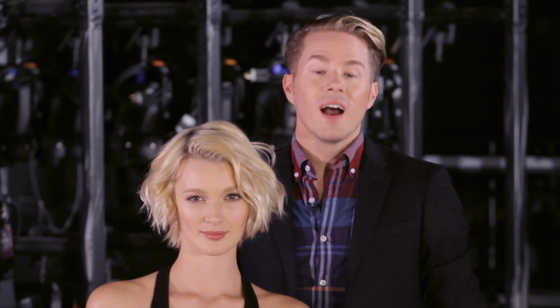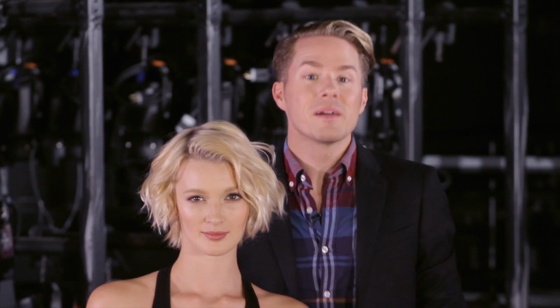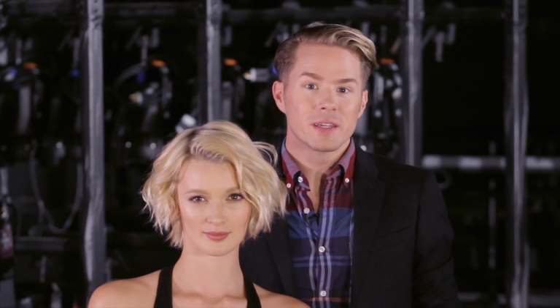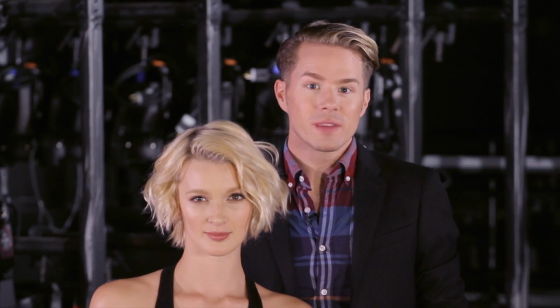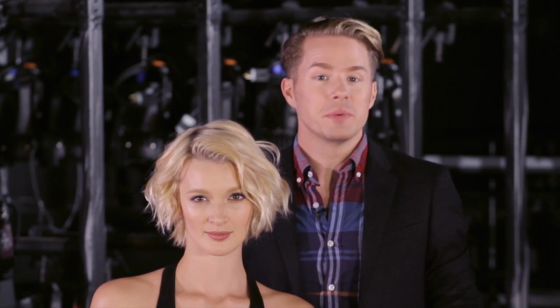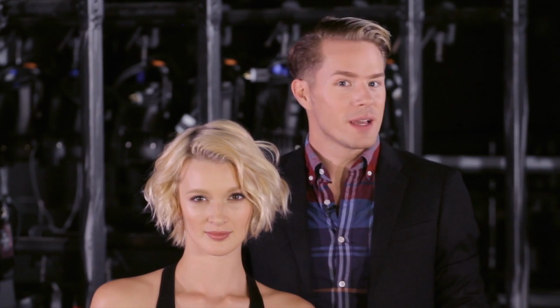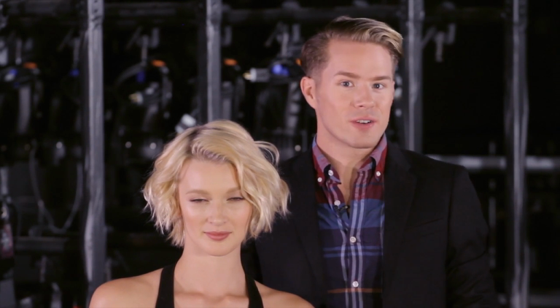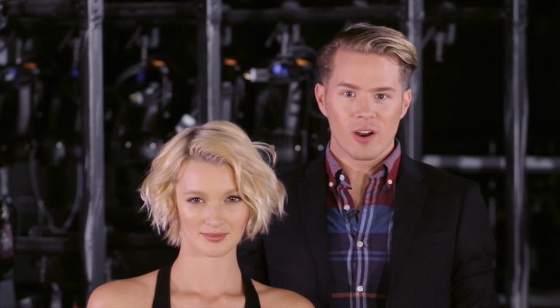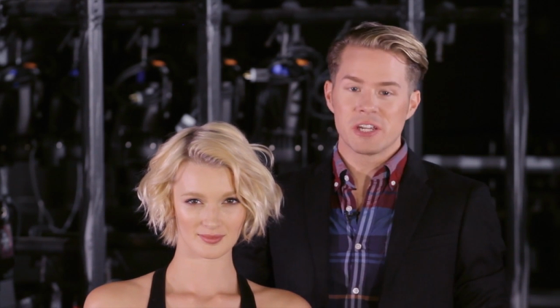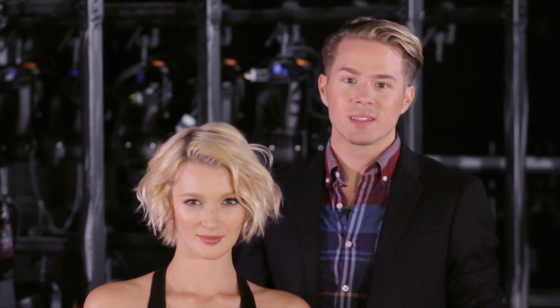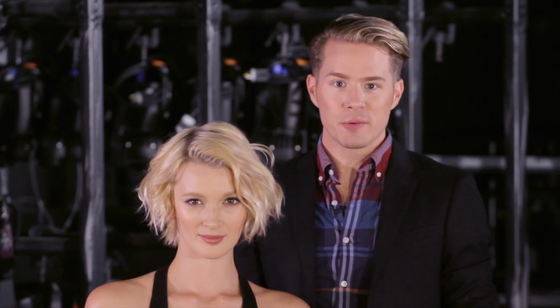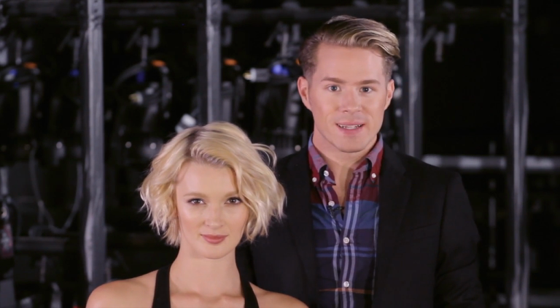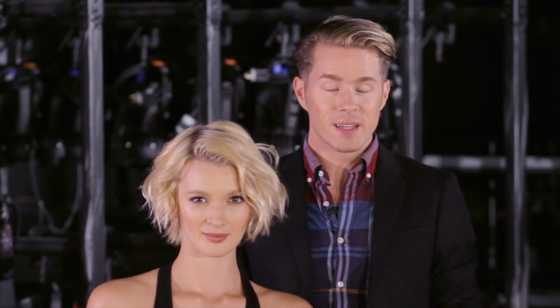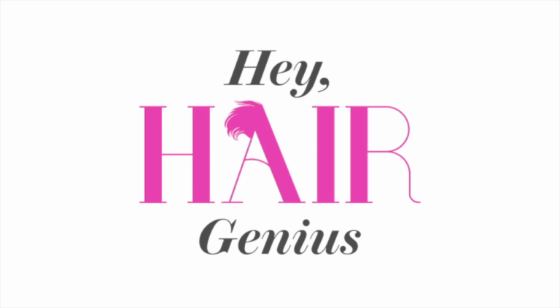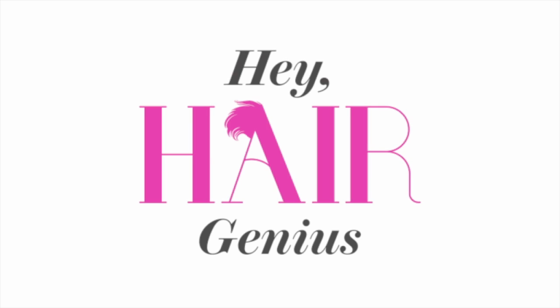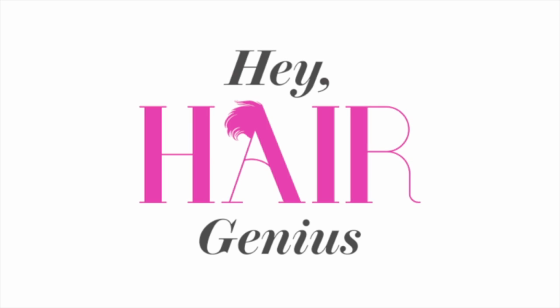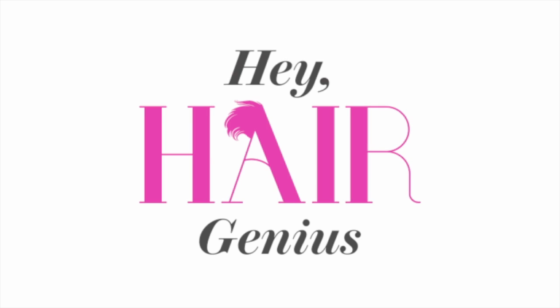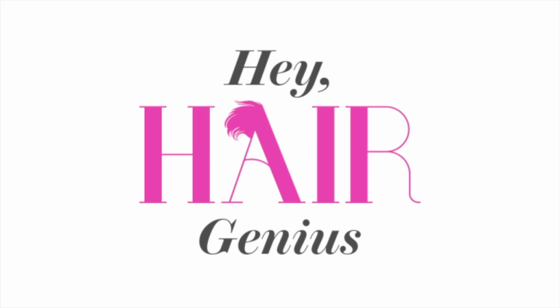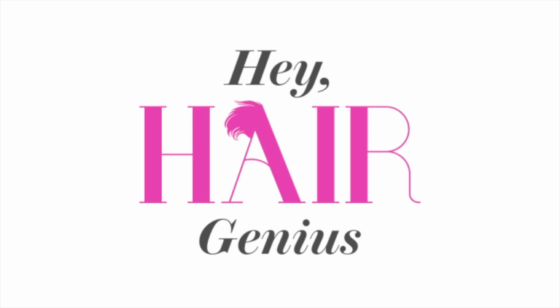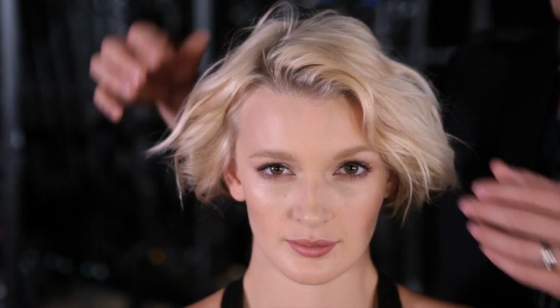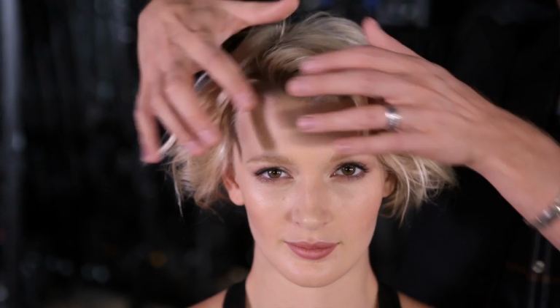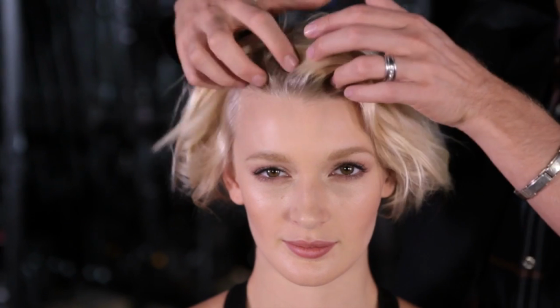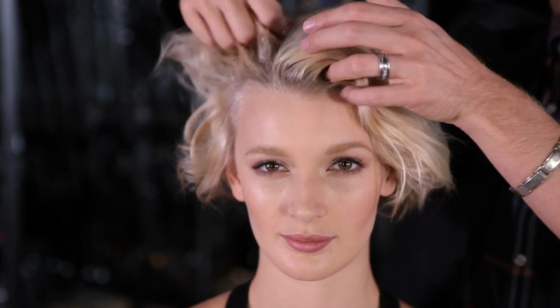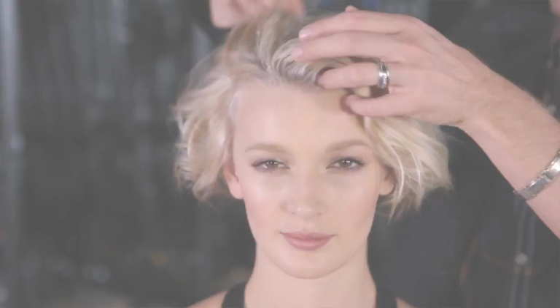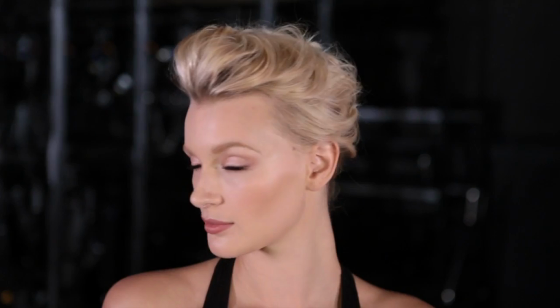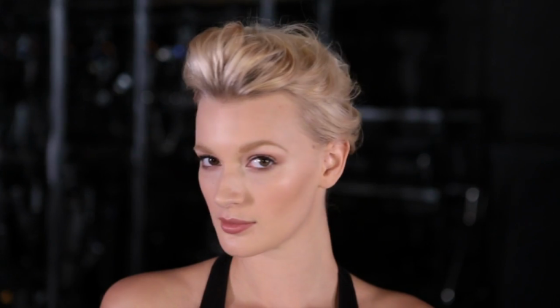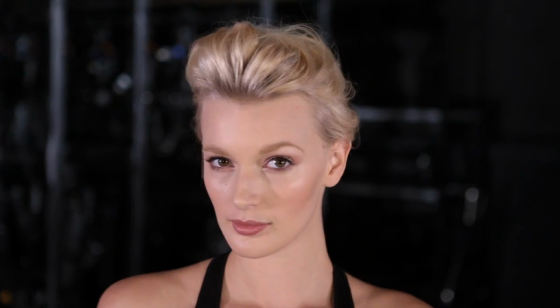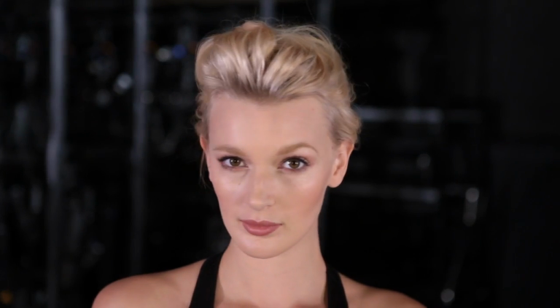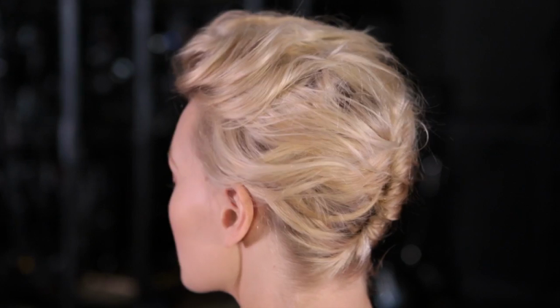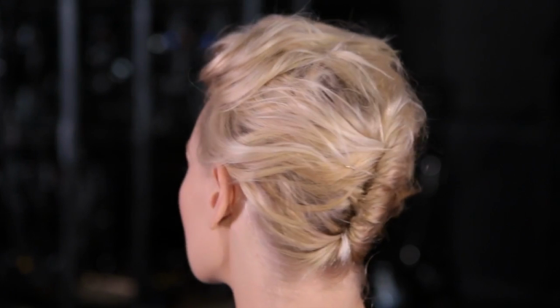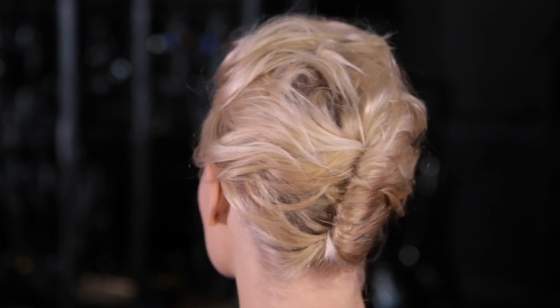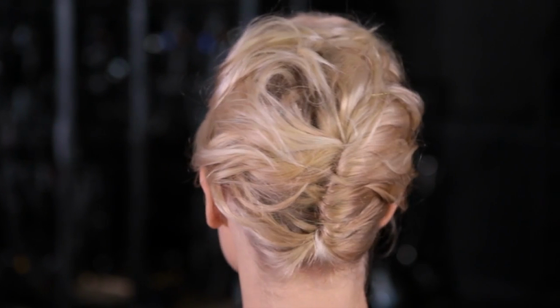Hi, I'm Theodore Leaf, beauty editor-at-large here at Glamour Magazine, and you are watching Hey Hair Genius, where I show you some quick and easy tips to make your hair look amazing.